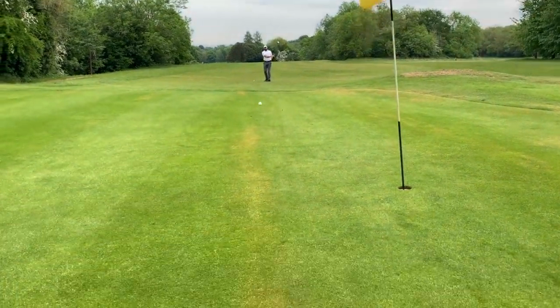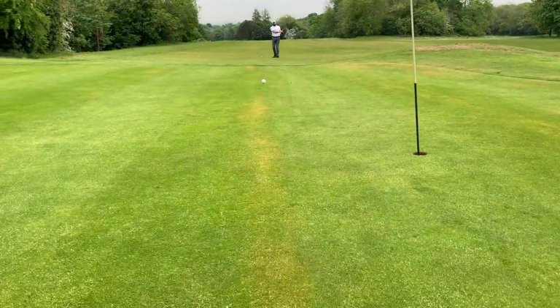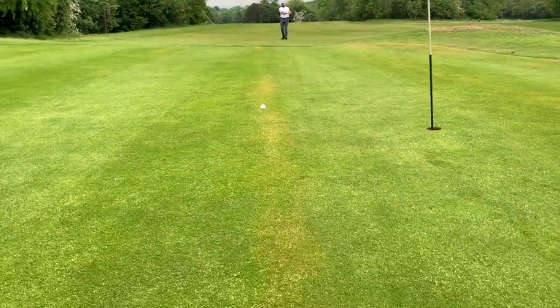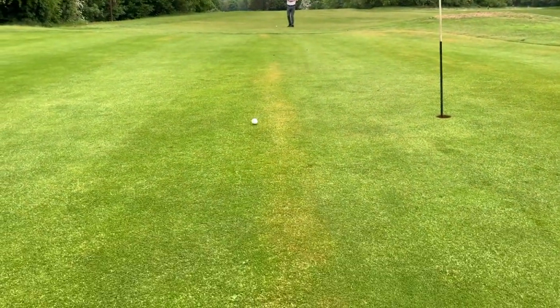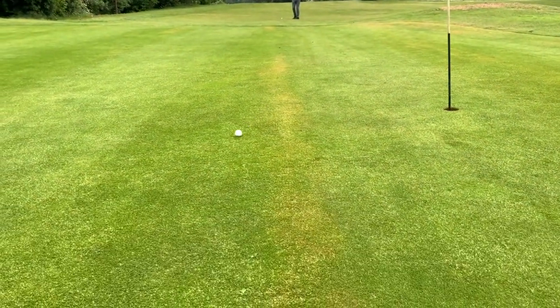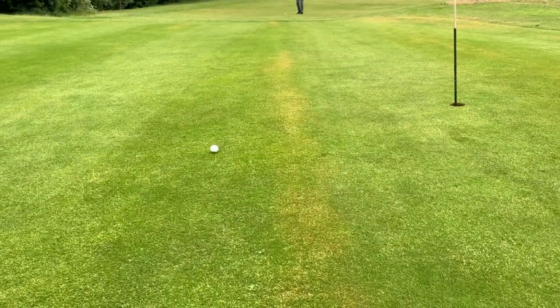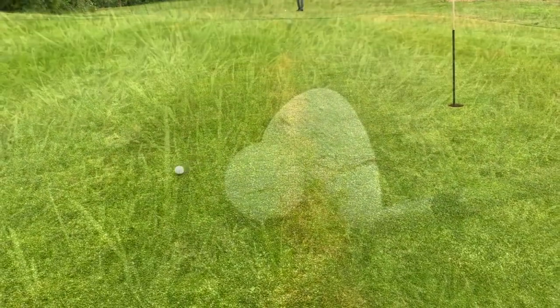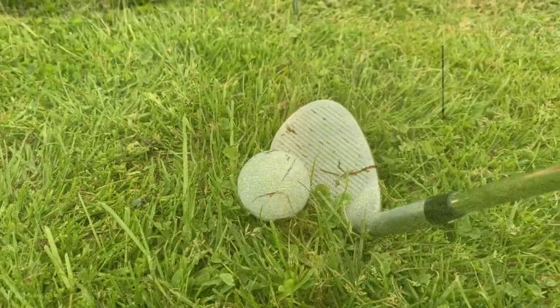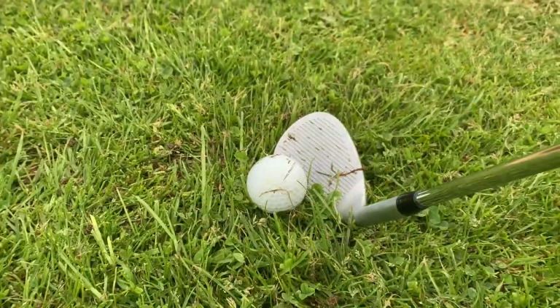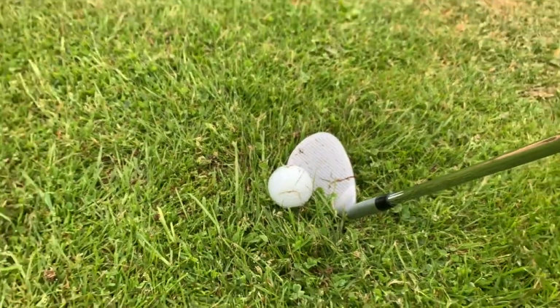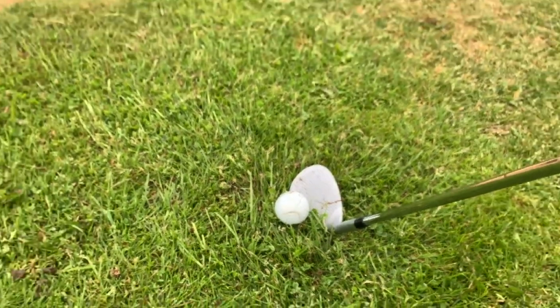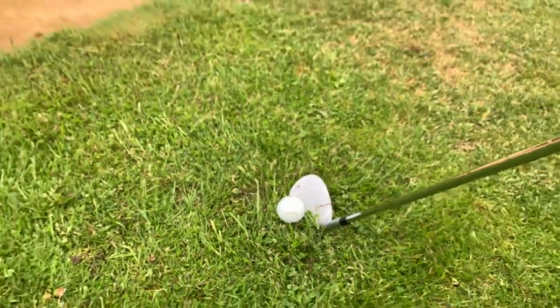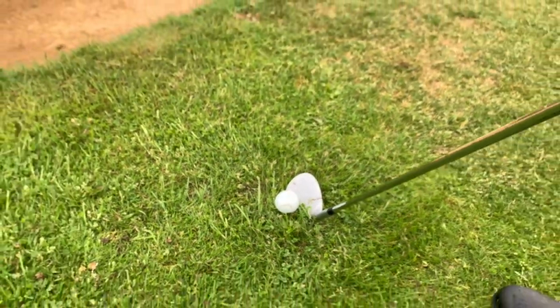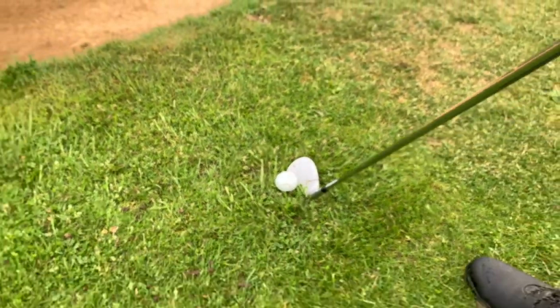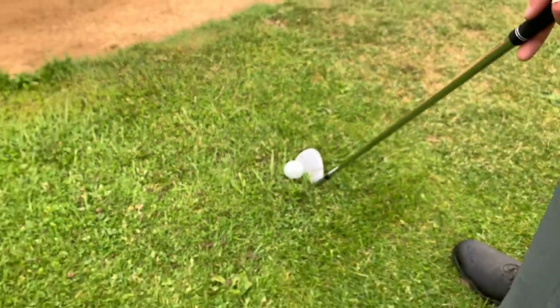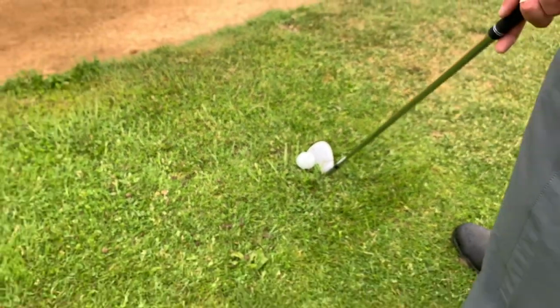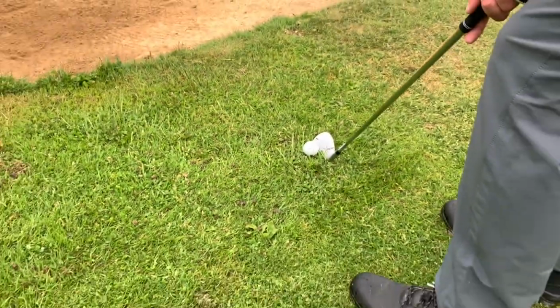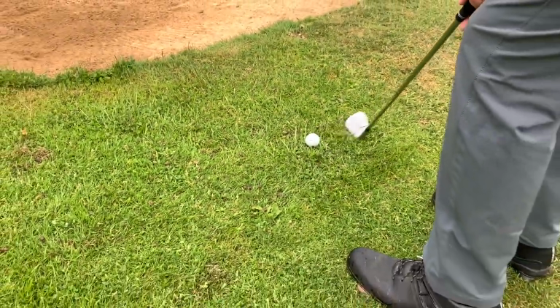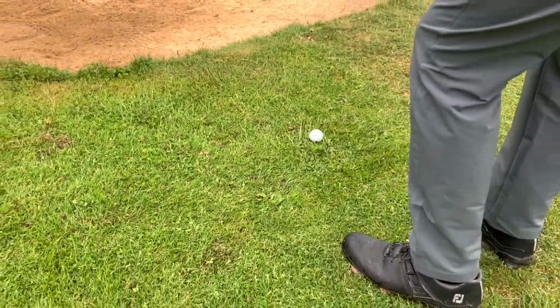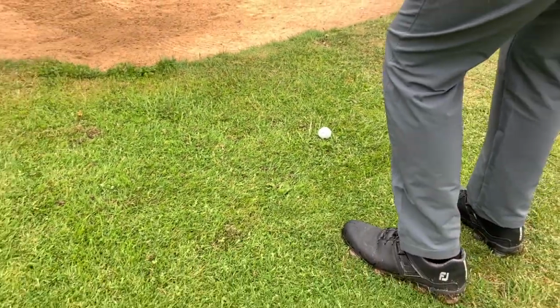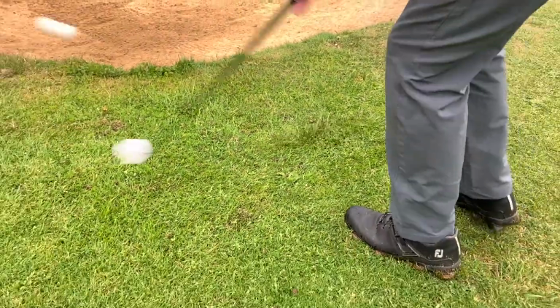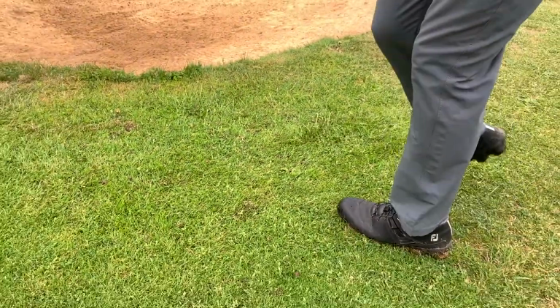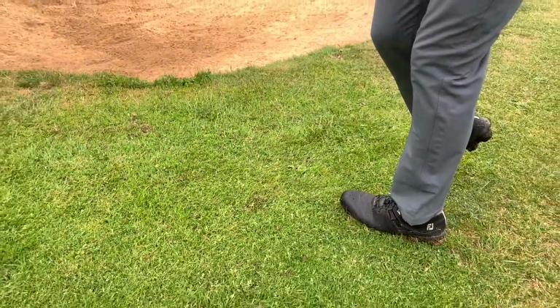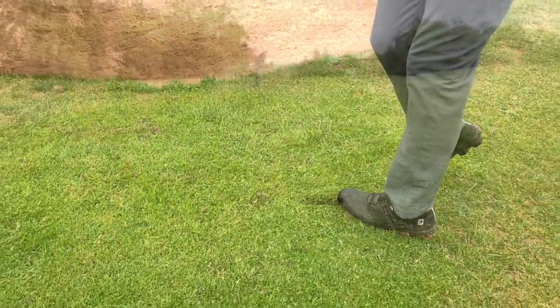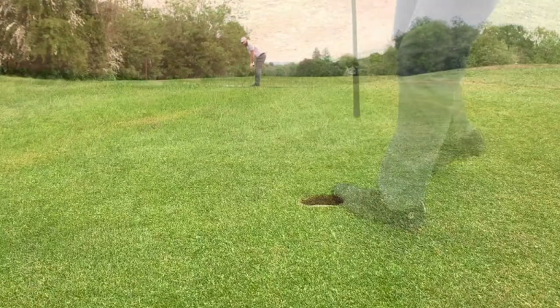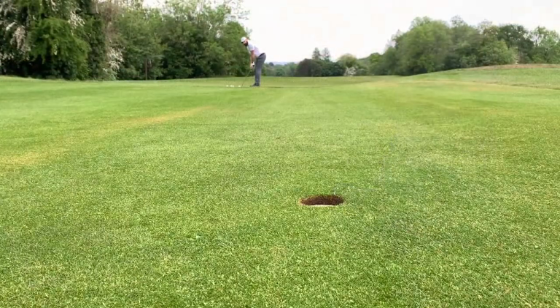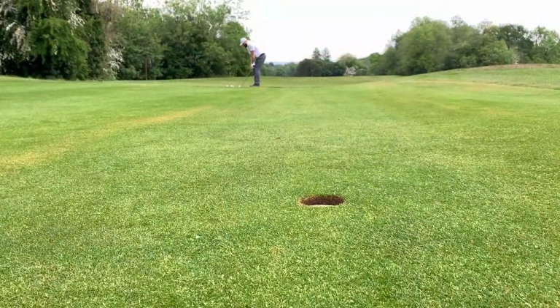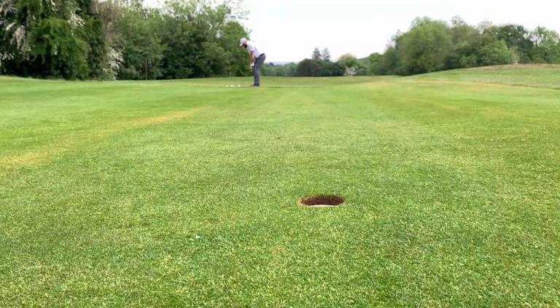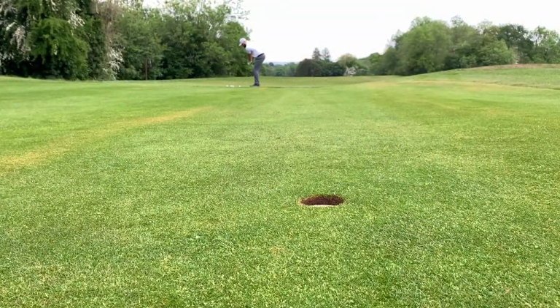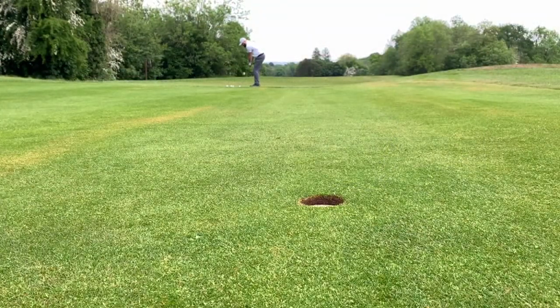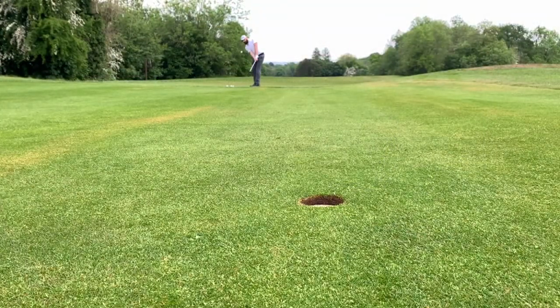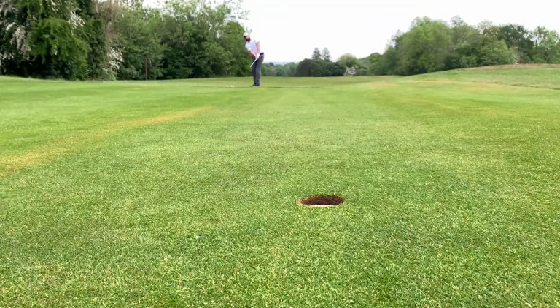Around the greens the wedge gave us excellent control. The low centre of gravity allowed the ball to easily pop up and land near the hole without the worry of it rolling out too far.